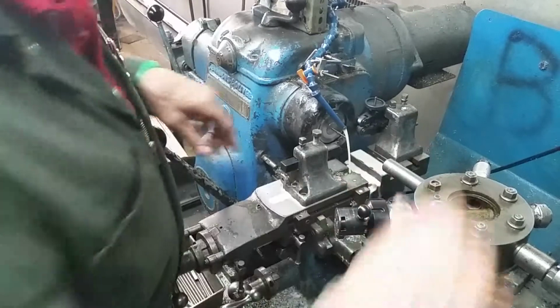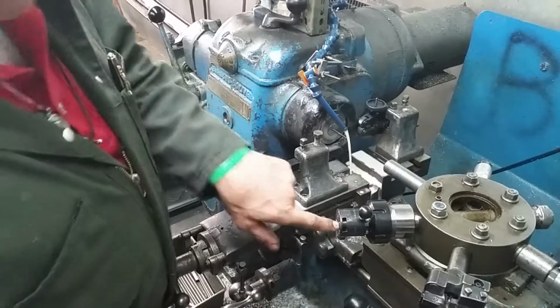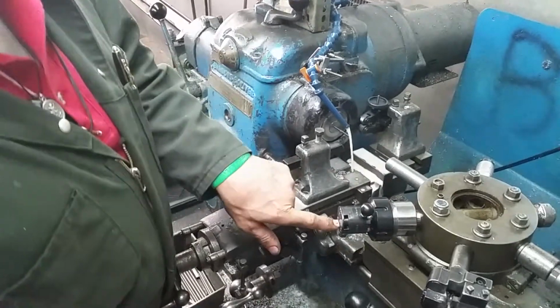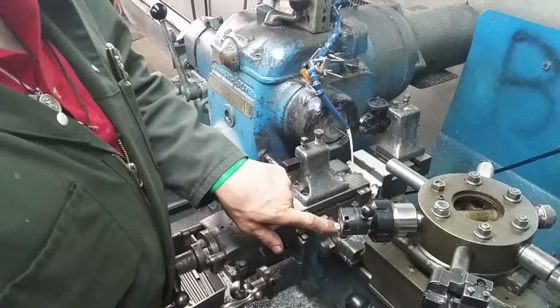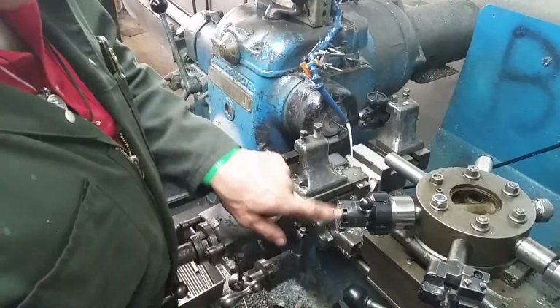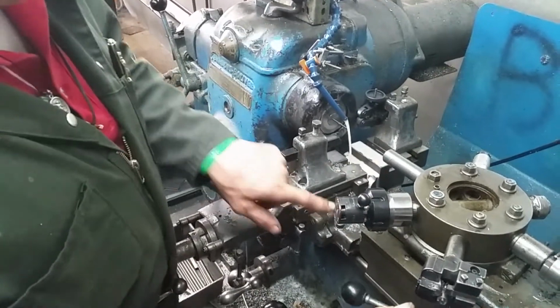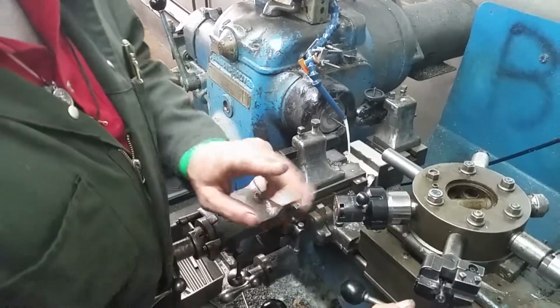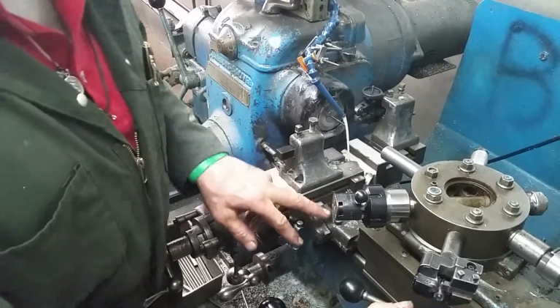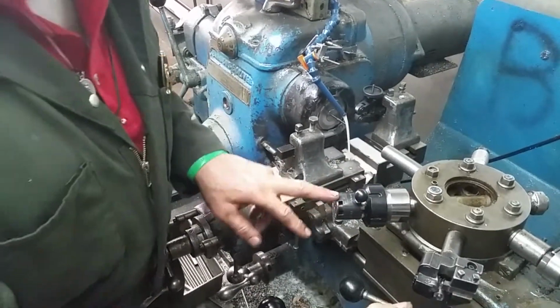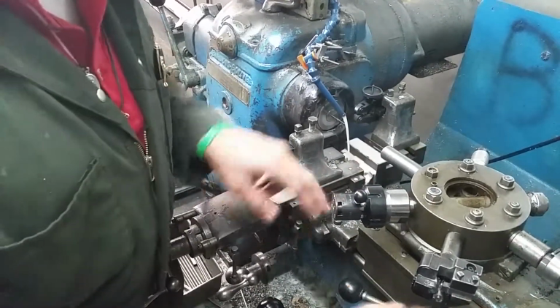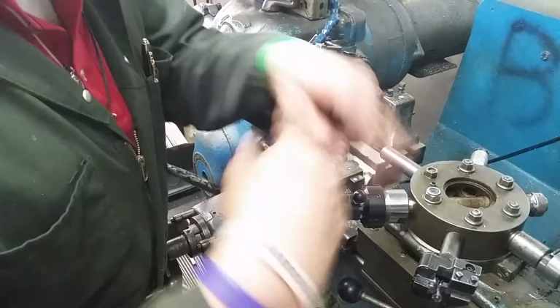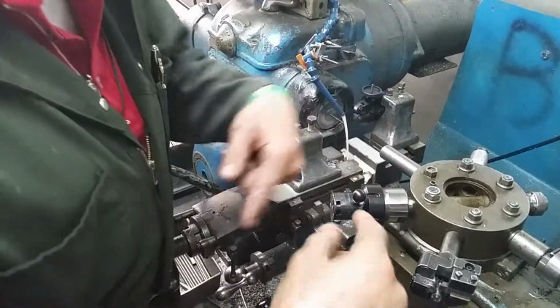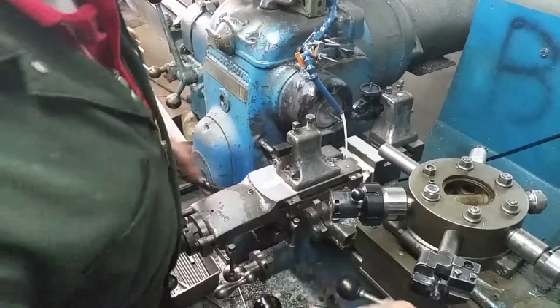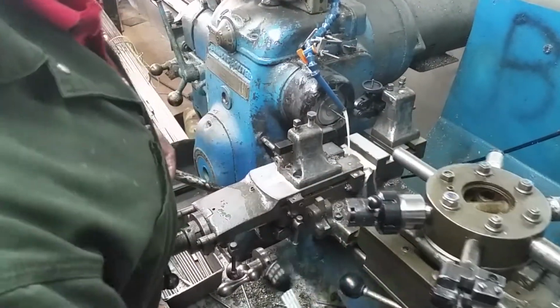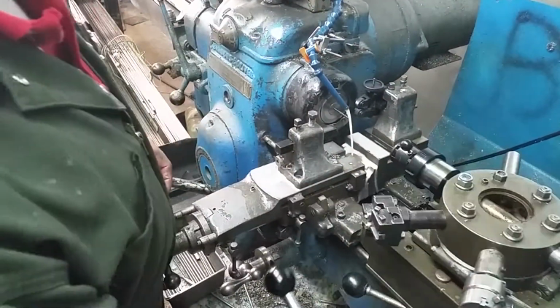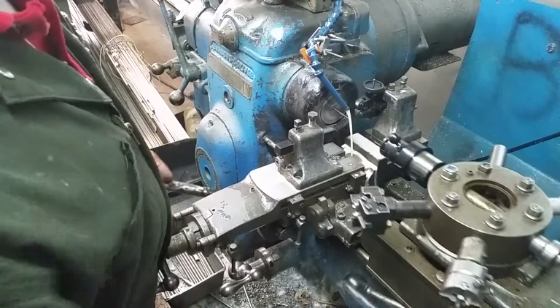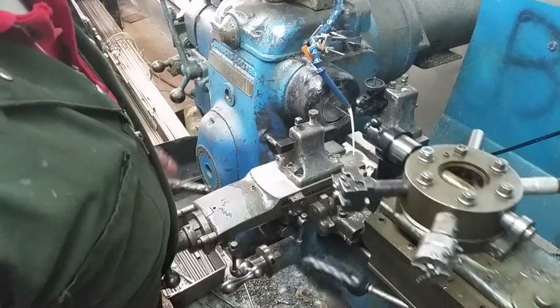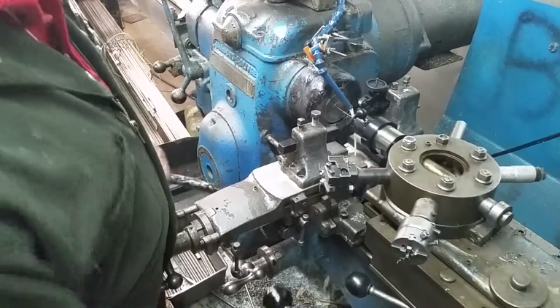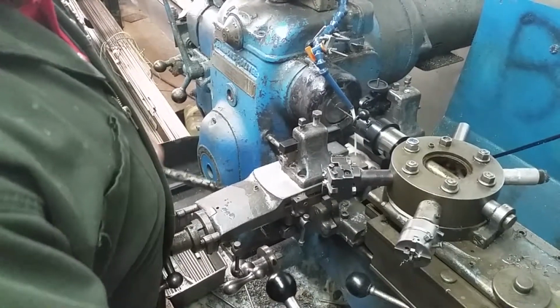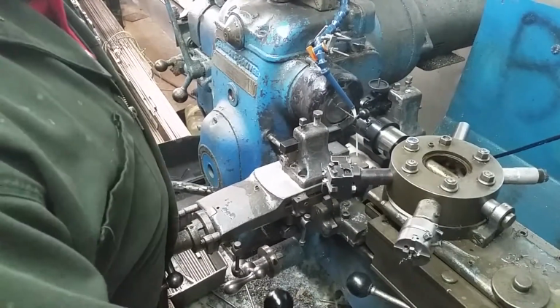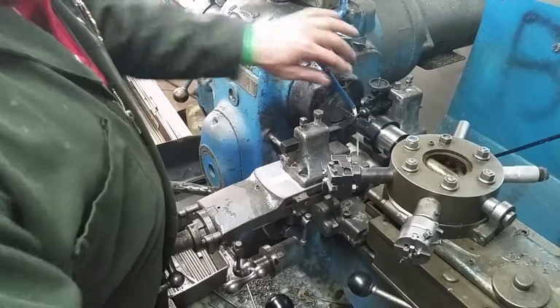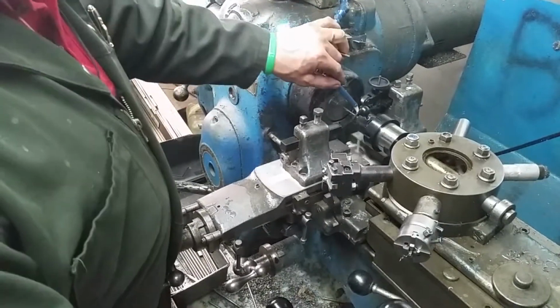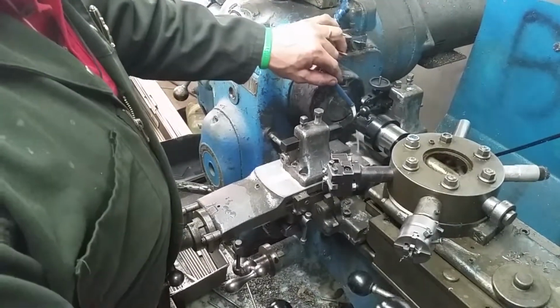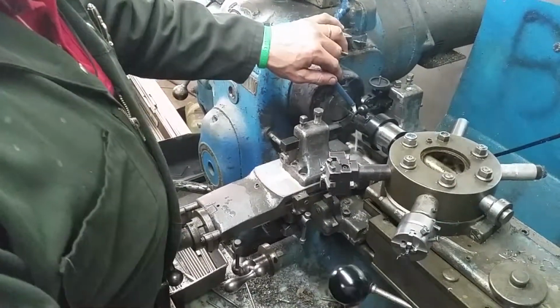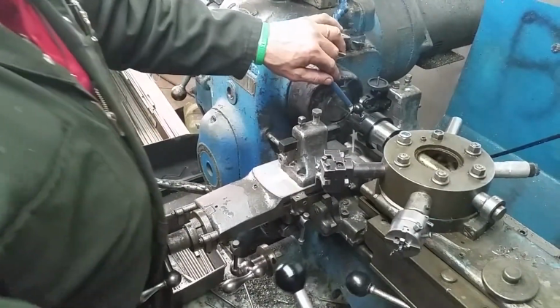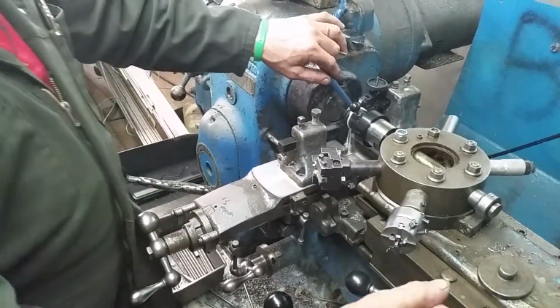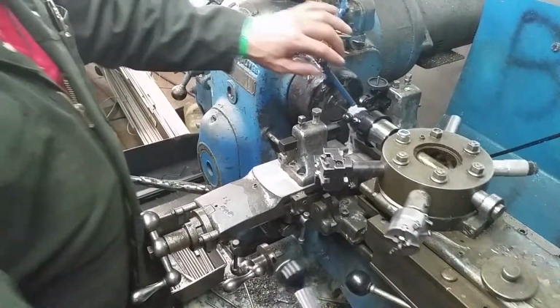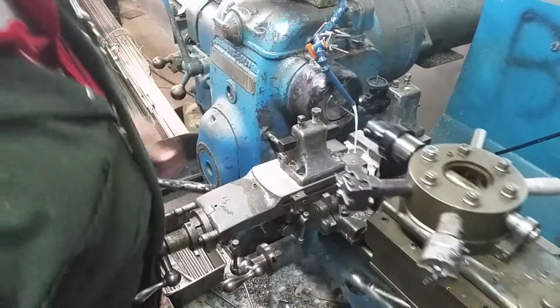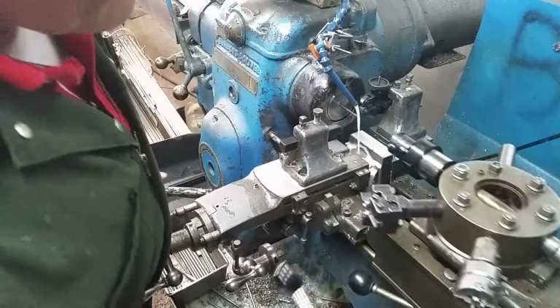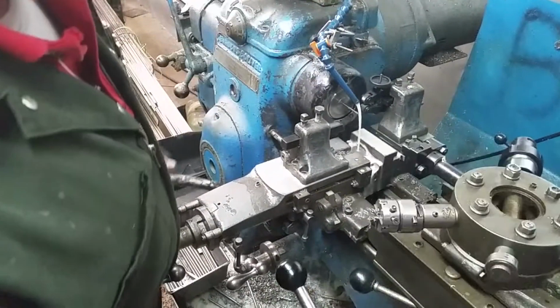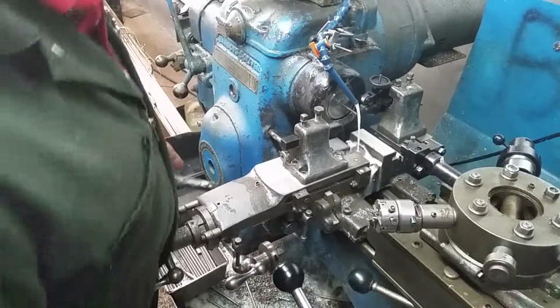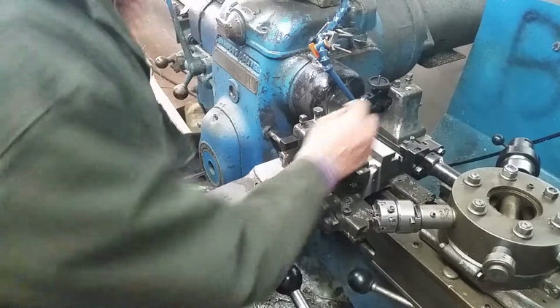Now we're going to reset our threader. It's not going to cut the threads, it's going to roll the thread. Come up there, and make sure — you've got to pull it — and roll them babies on there. That's right.